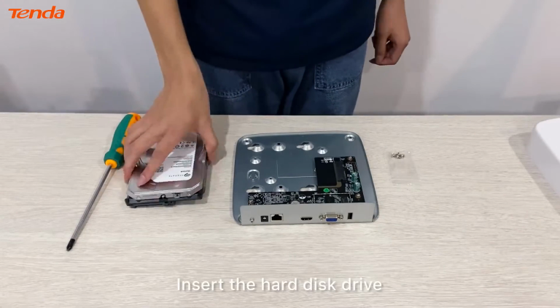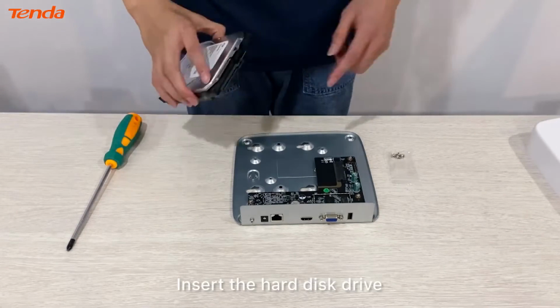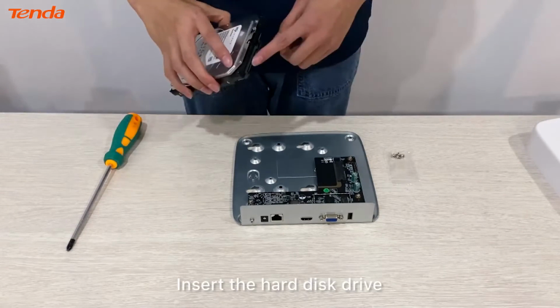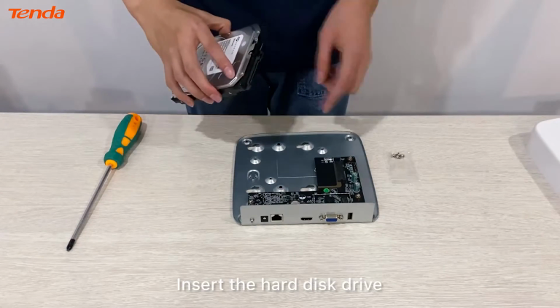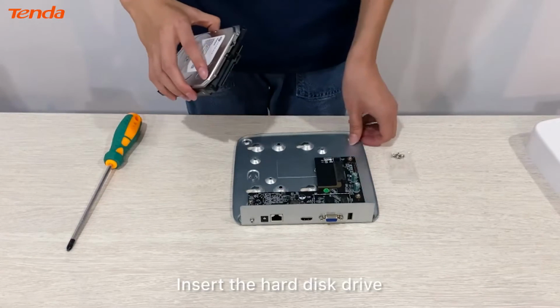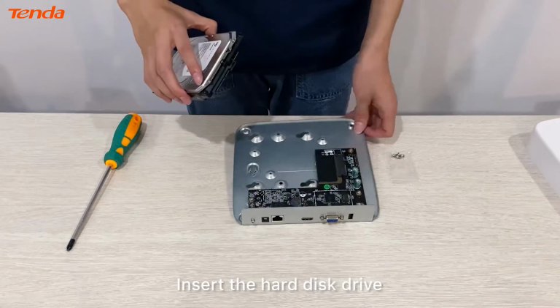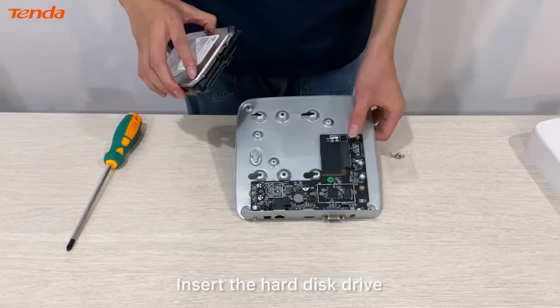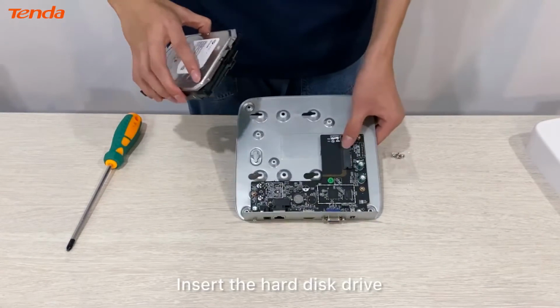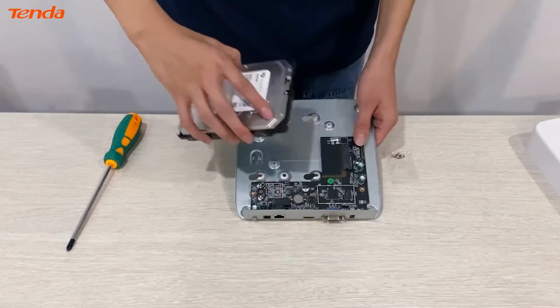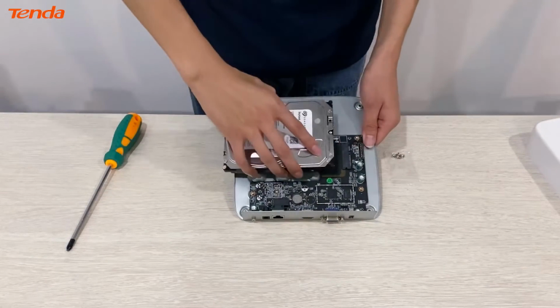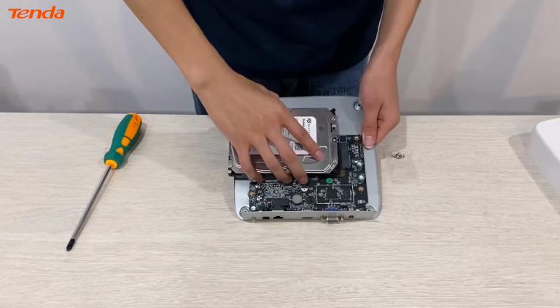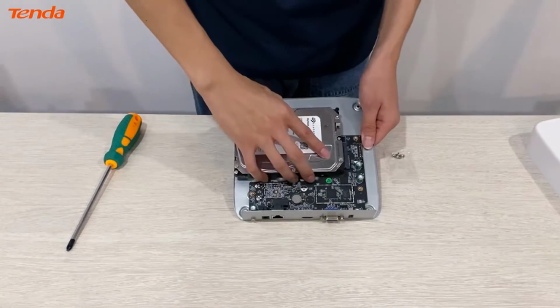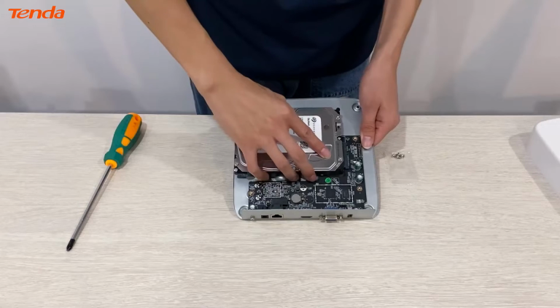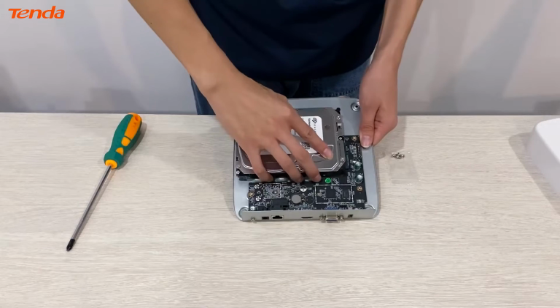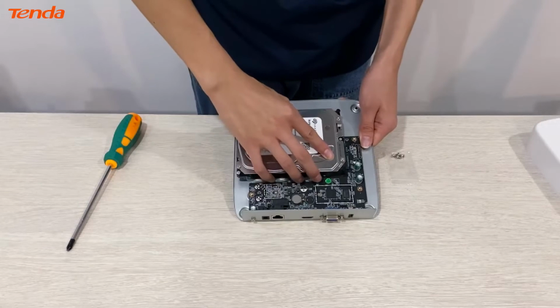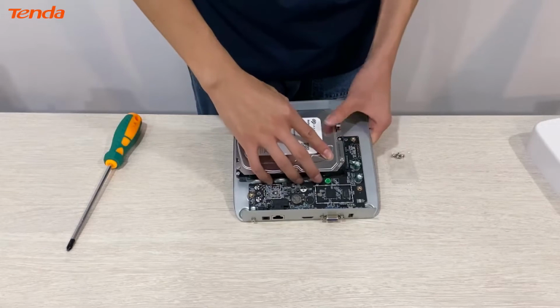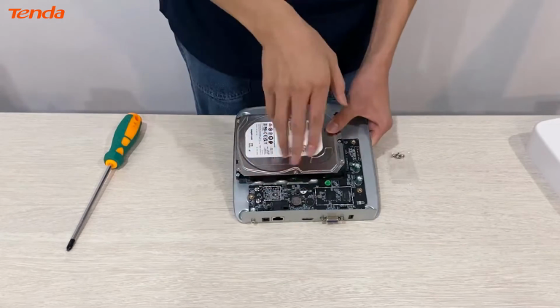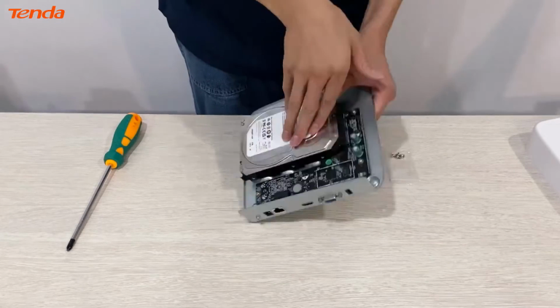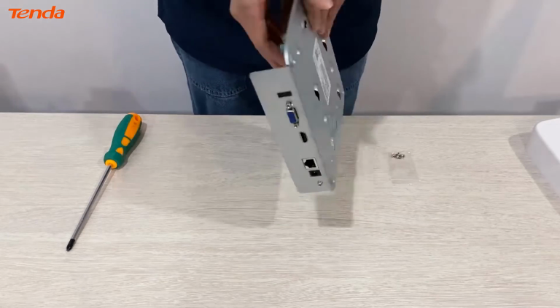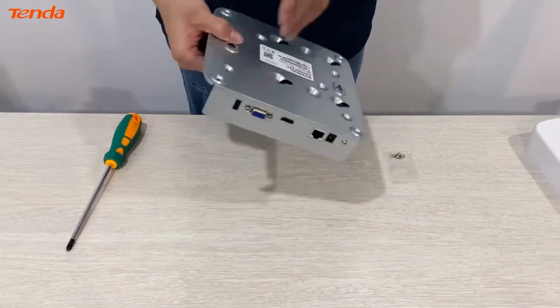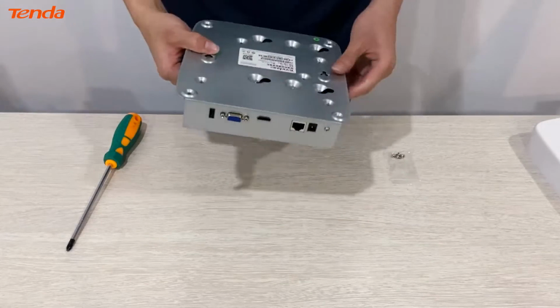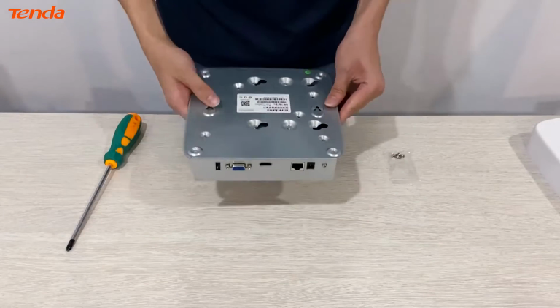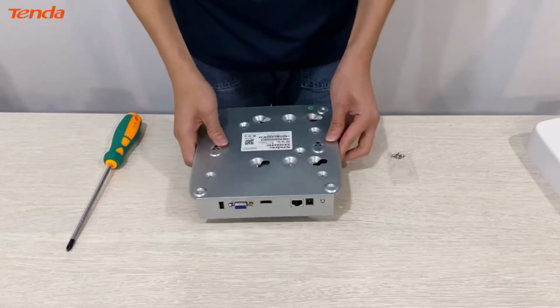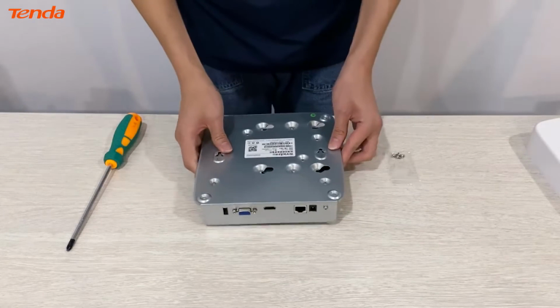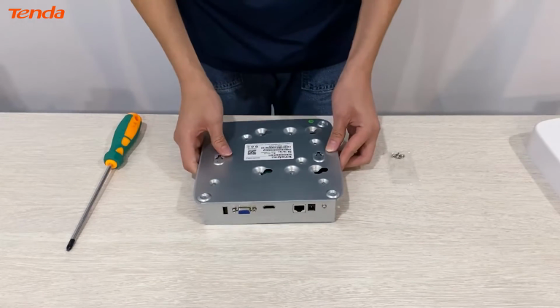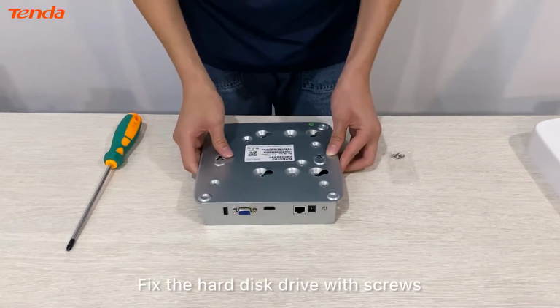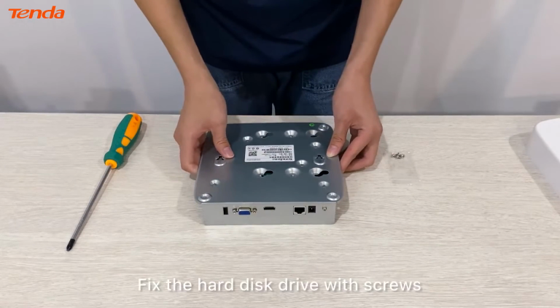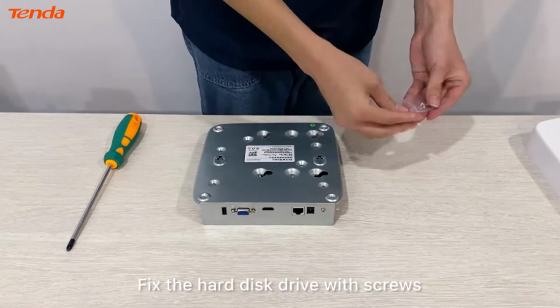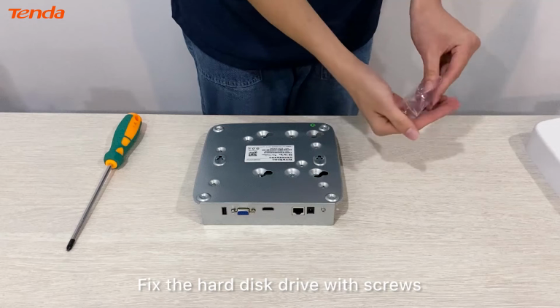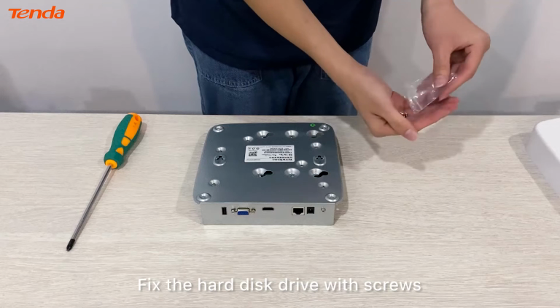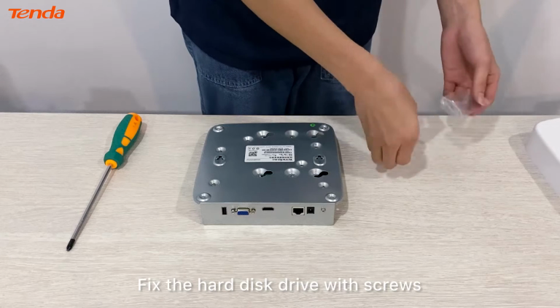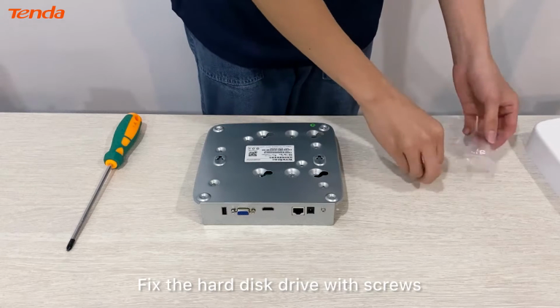Insert the hard disk drive into the network video recorder and fix the hard disk drive in place with screws.